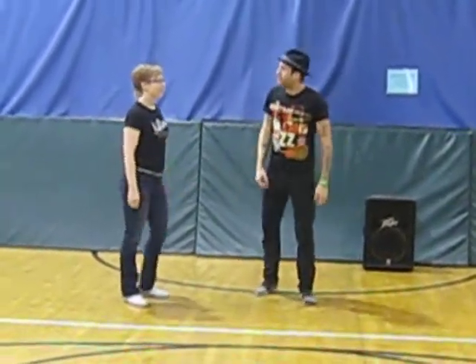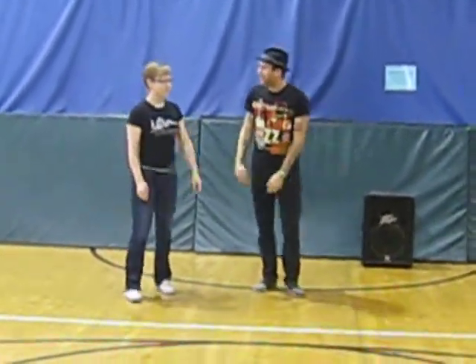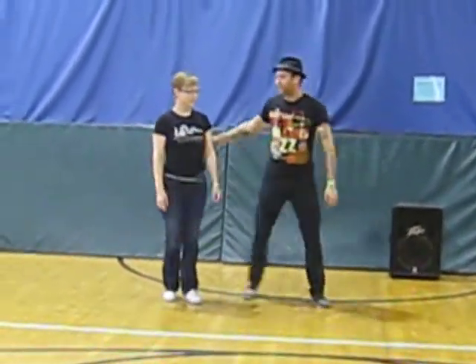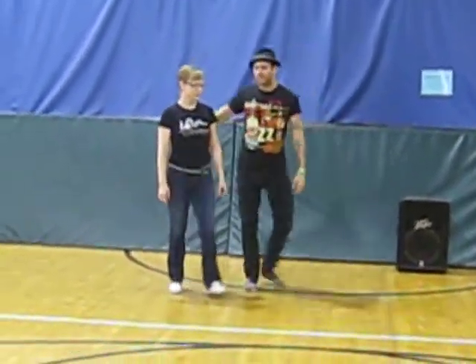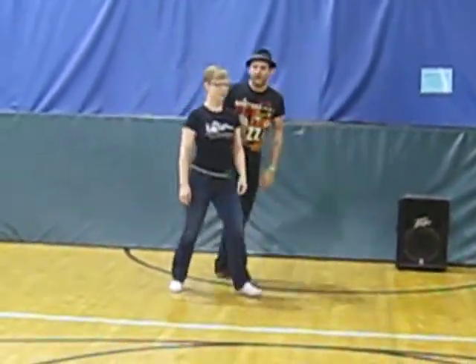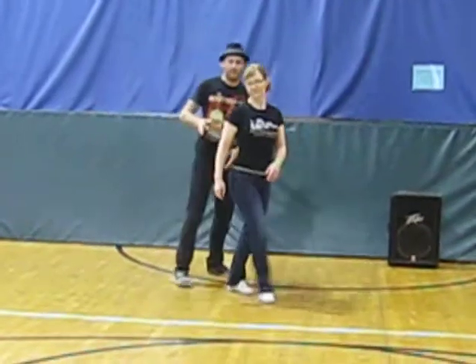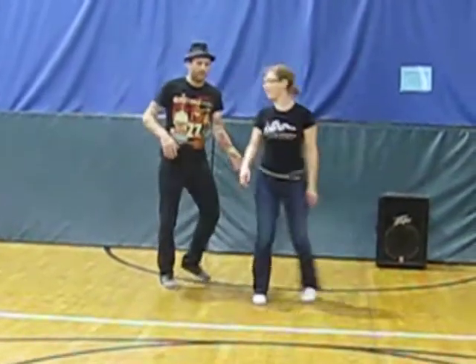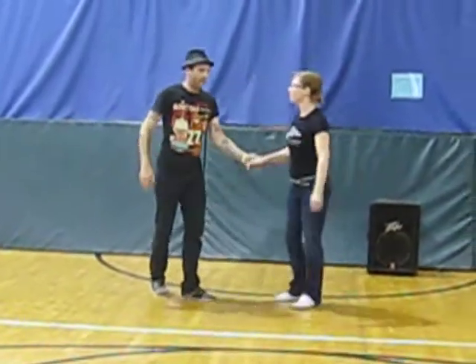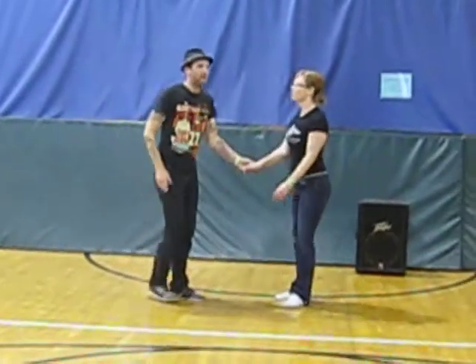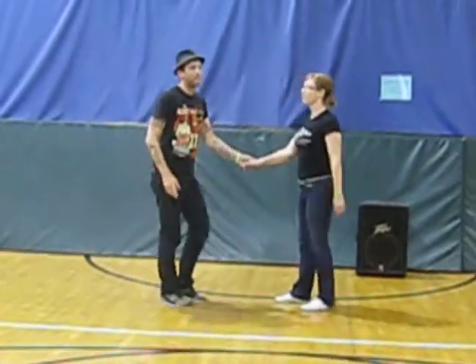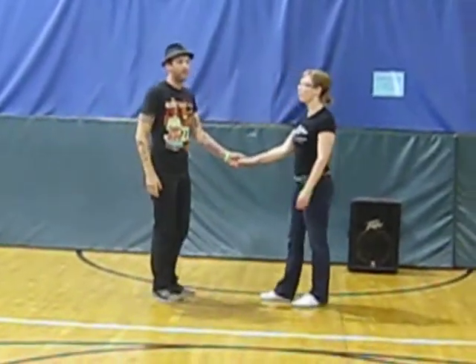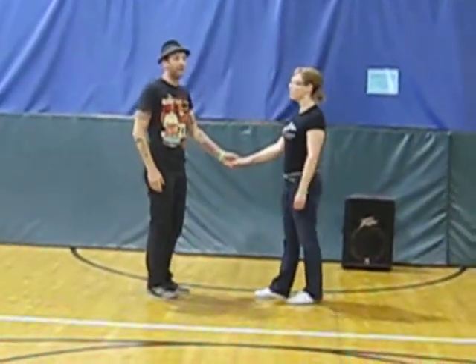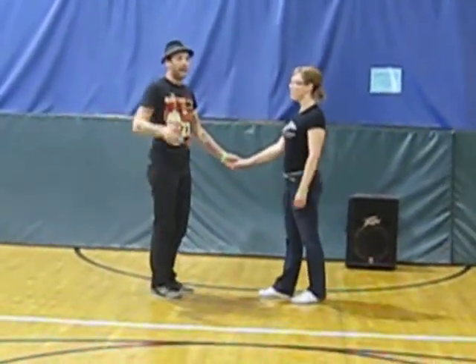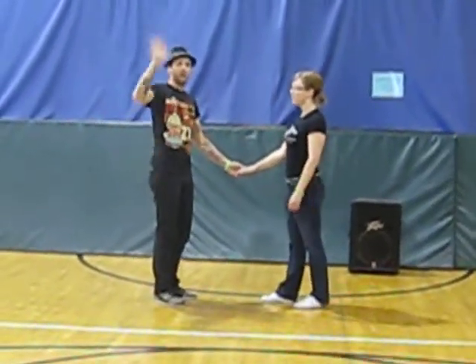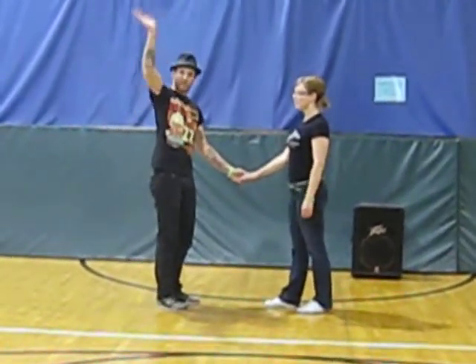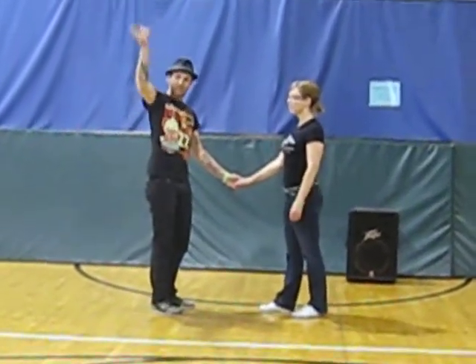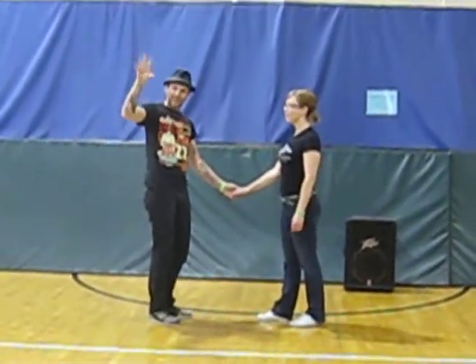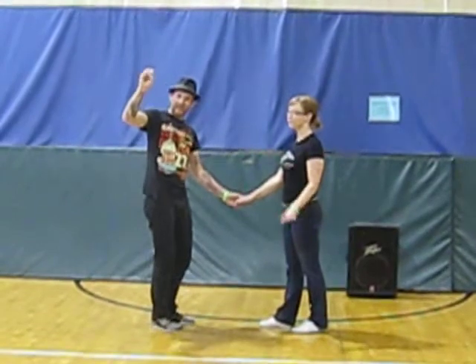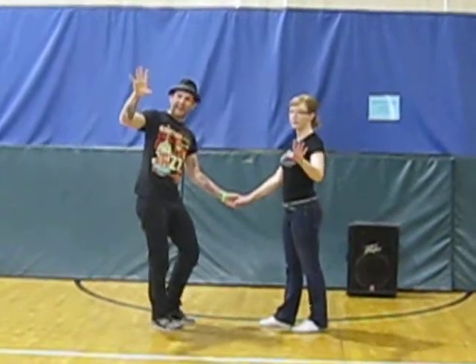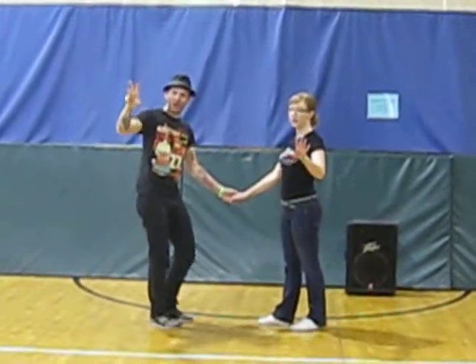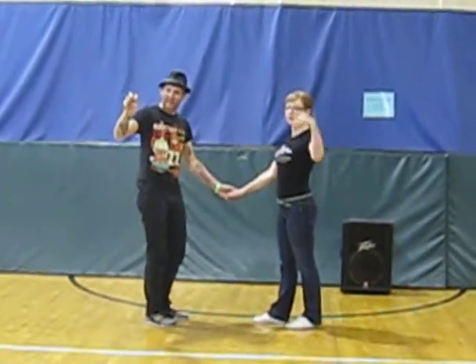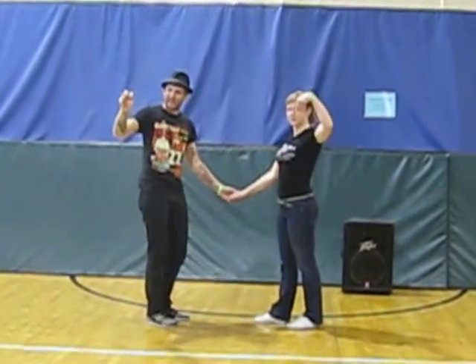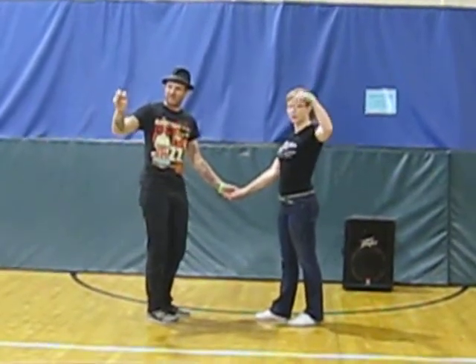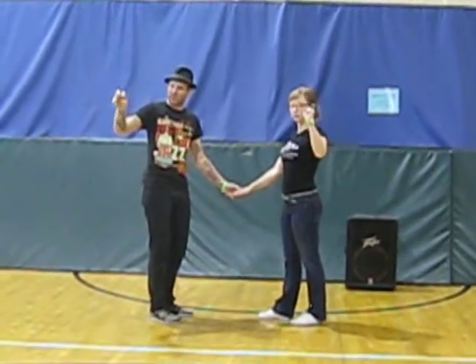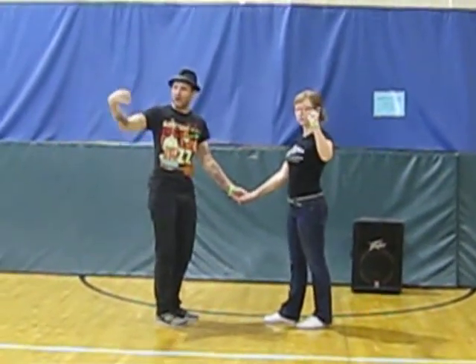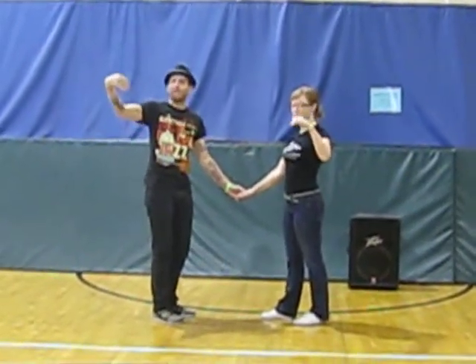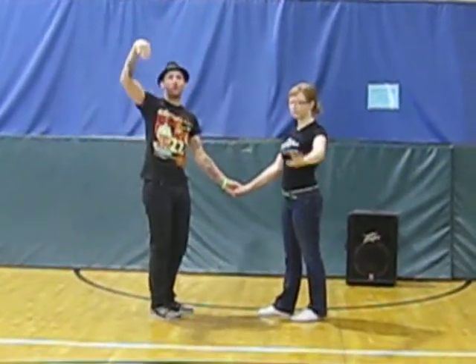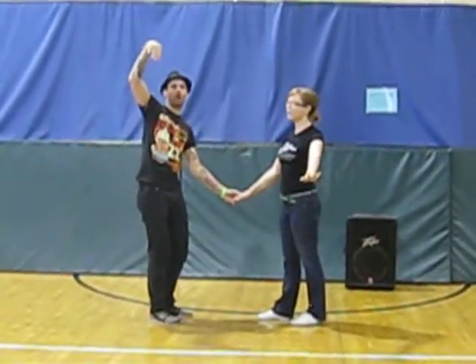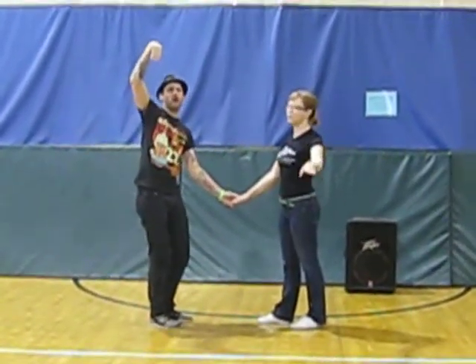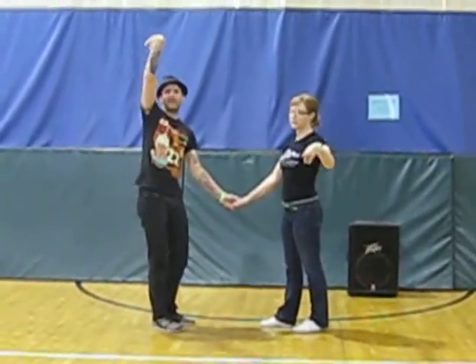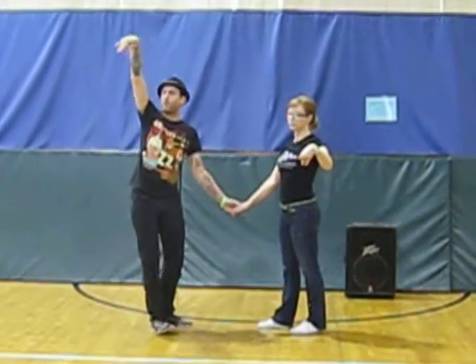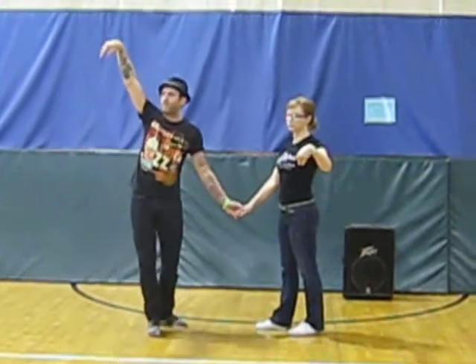Then we worked on the rock step. We talked about just our basic rock step and making sure that we're doing something with our hands — keeping them kind of open, not in a fist position. Definitely don't curve. This always looks bad.